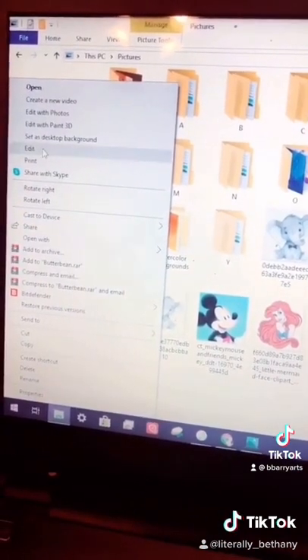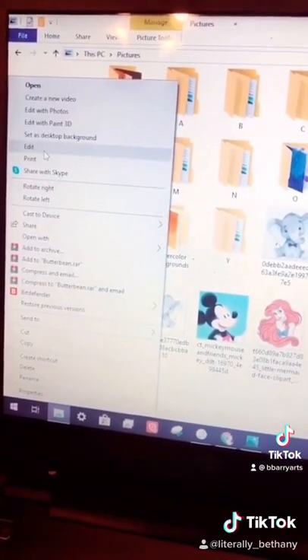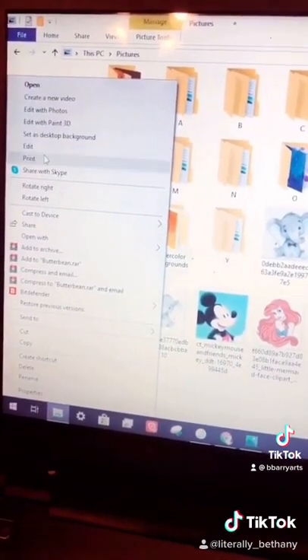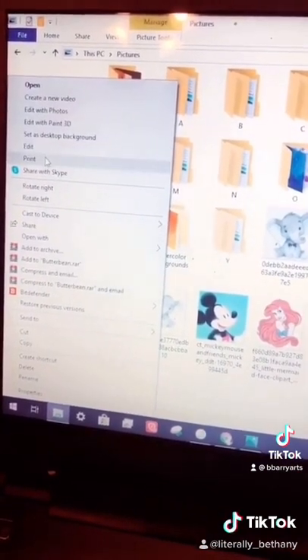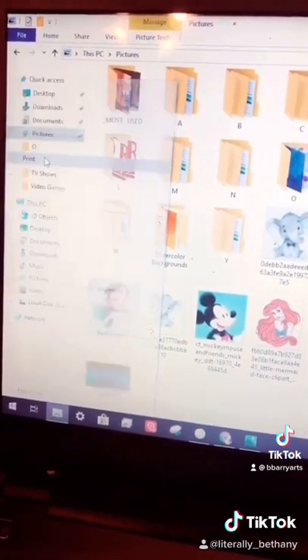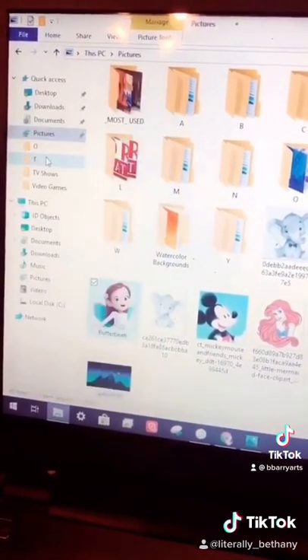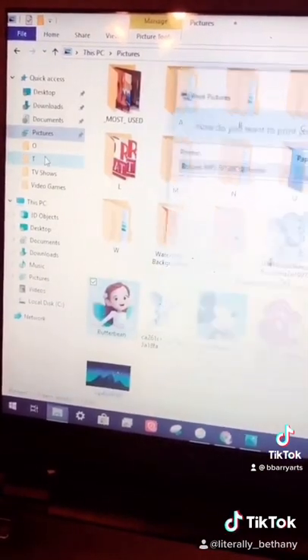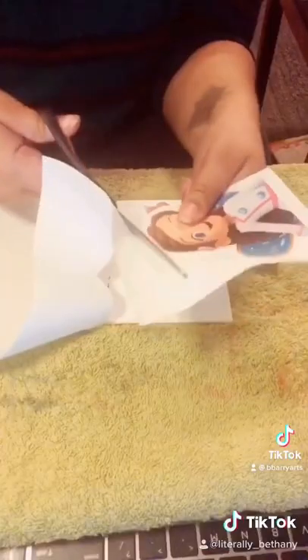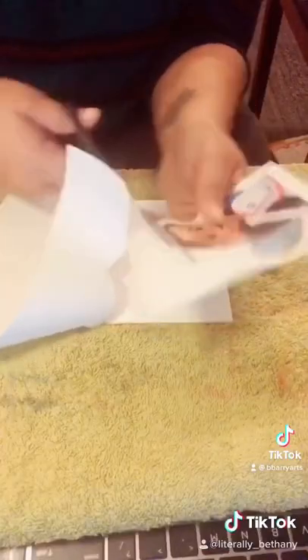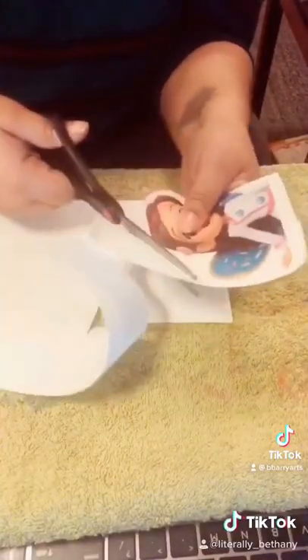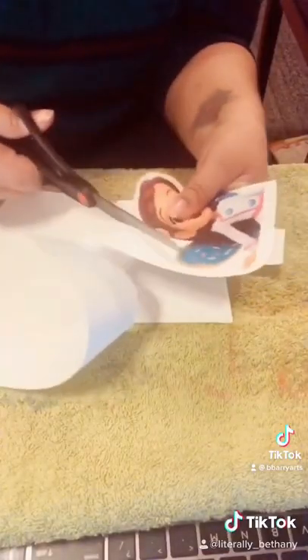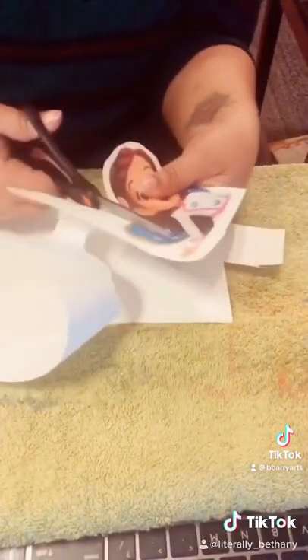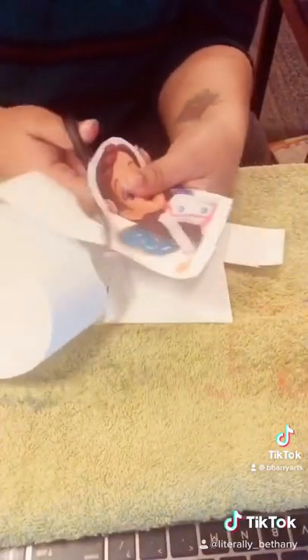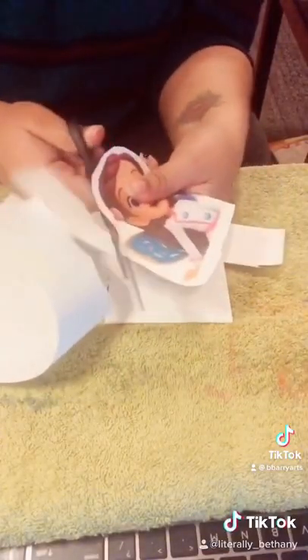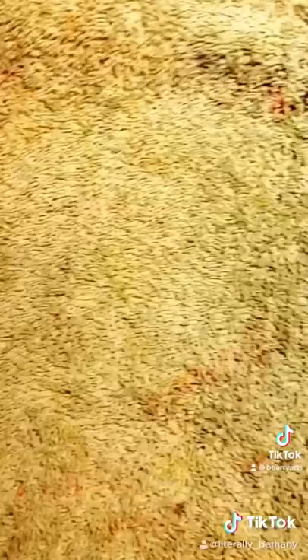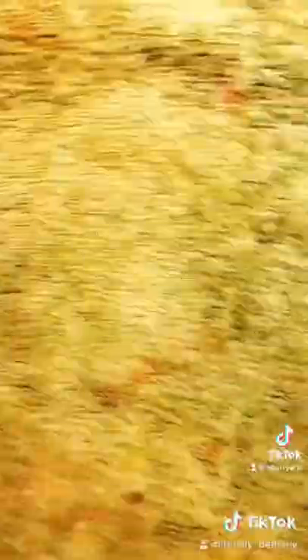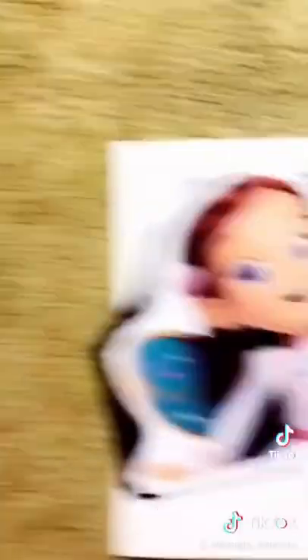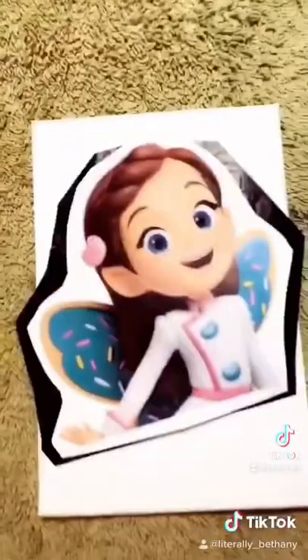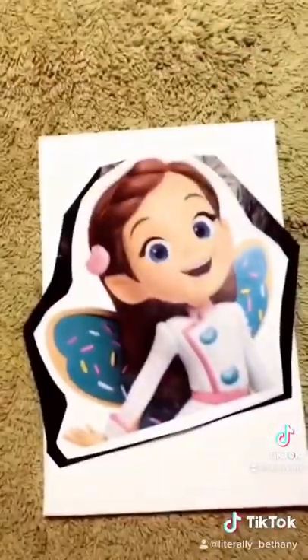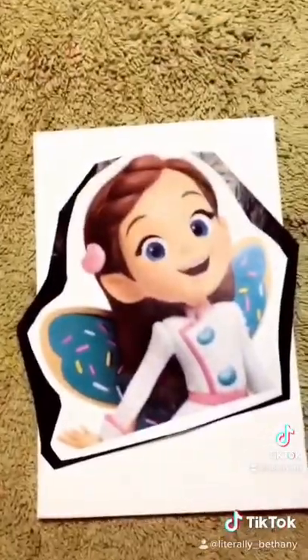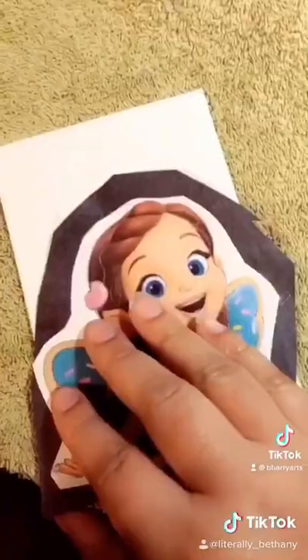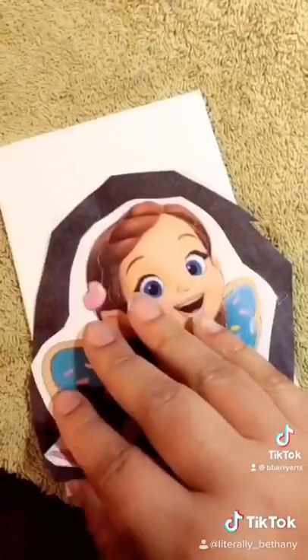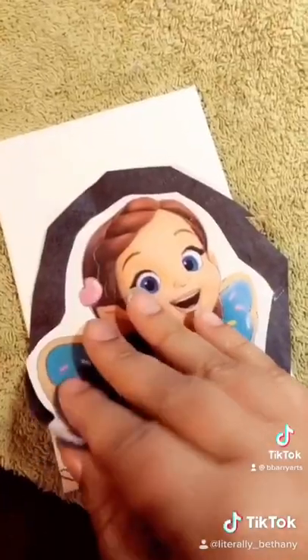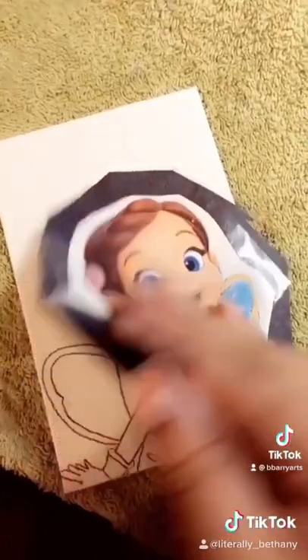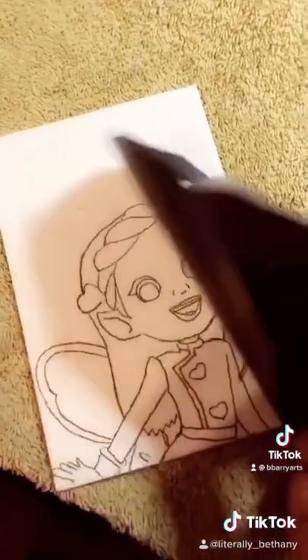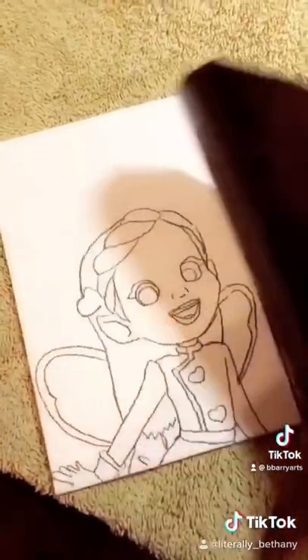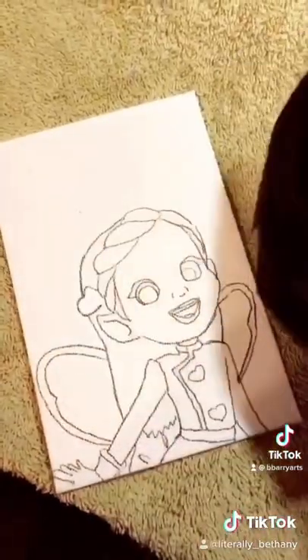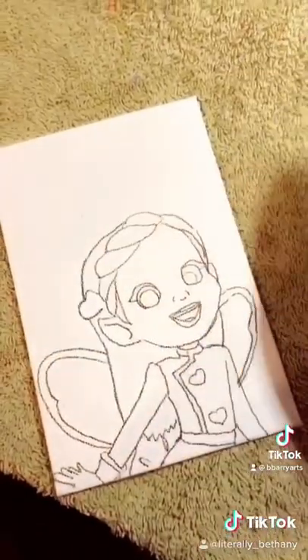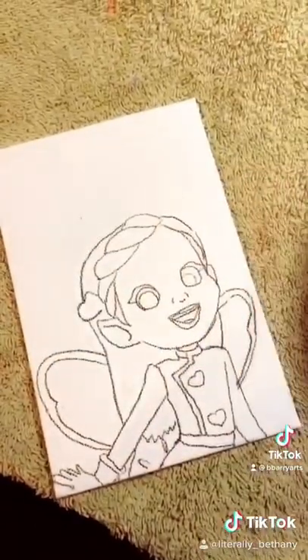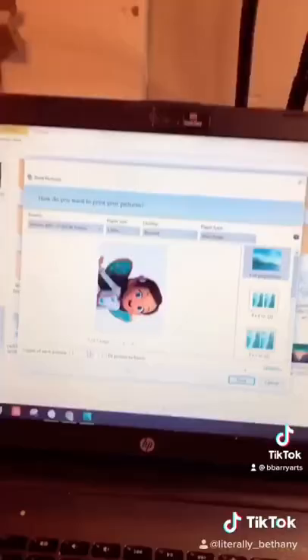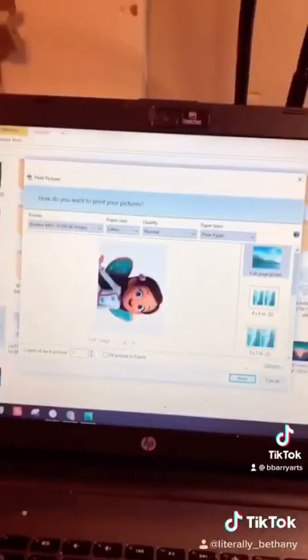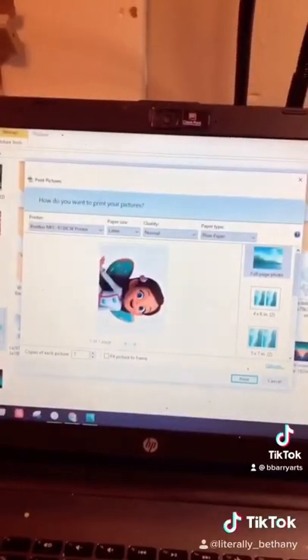I print the picture and I cut it out and I trace it with carbon copy paper because it's faster than drawing it by hand, but I can draw it by hand.